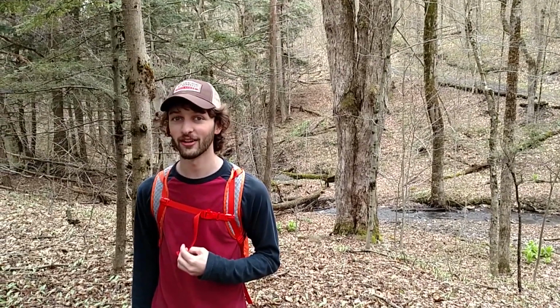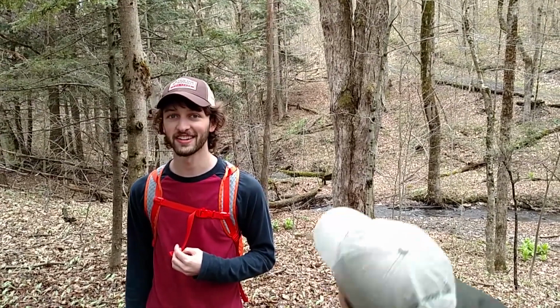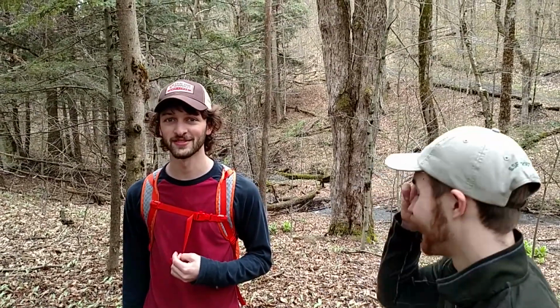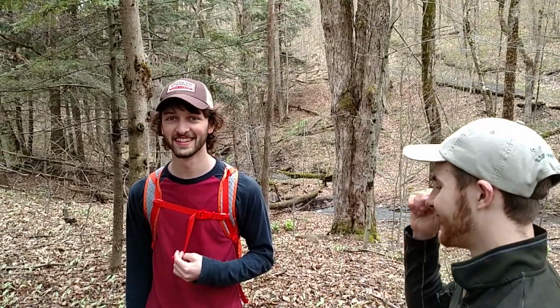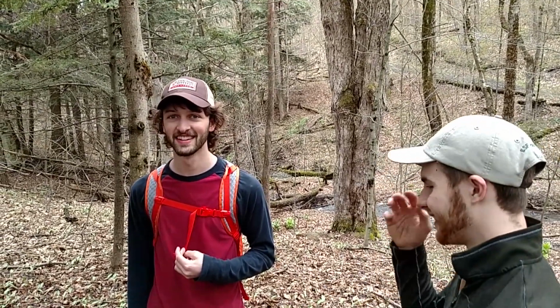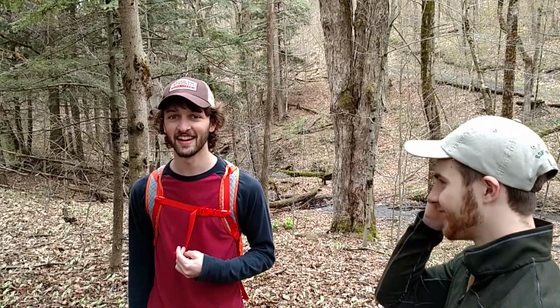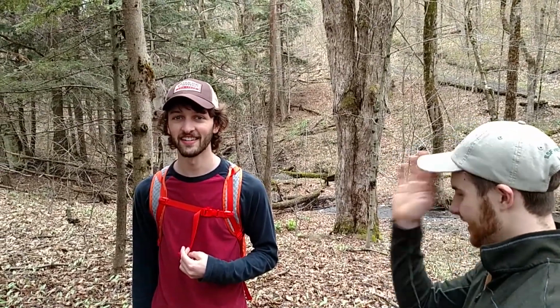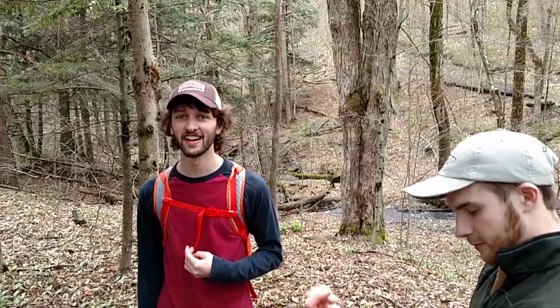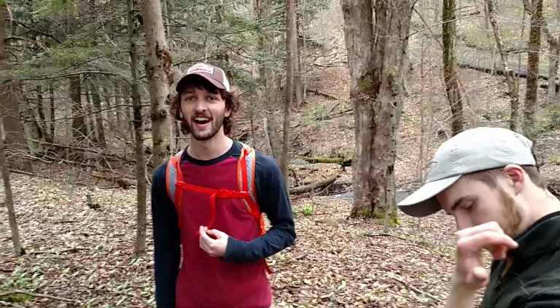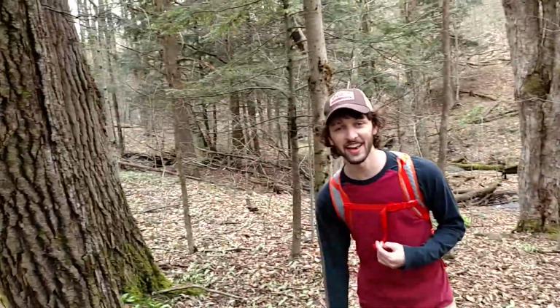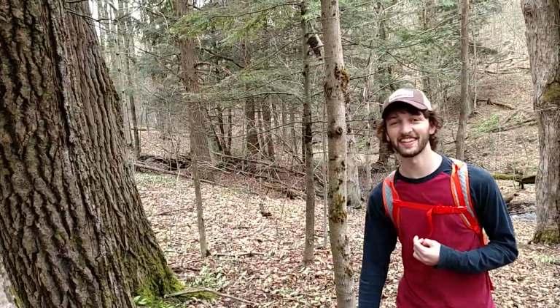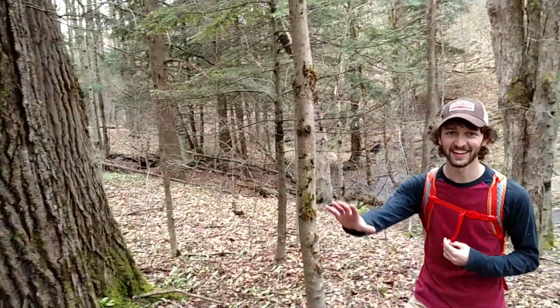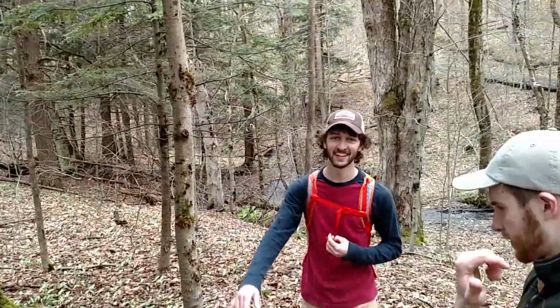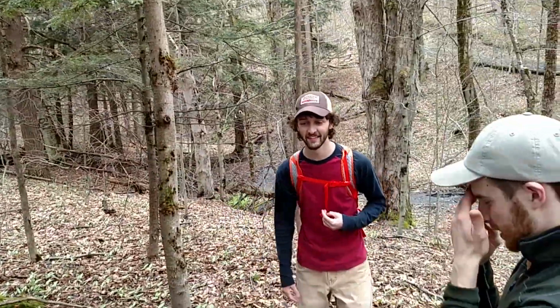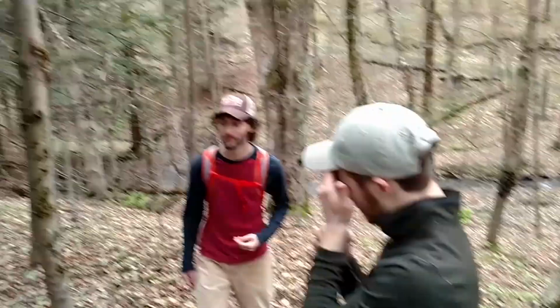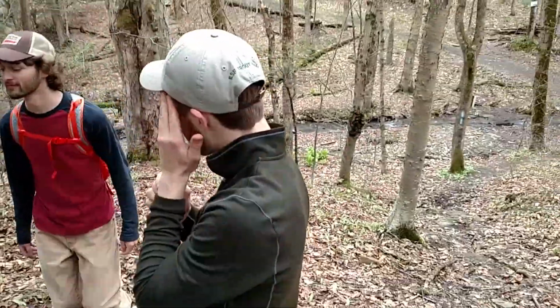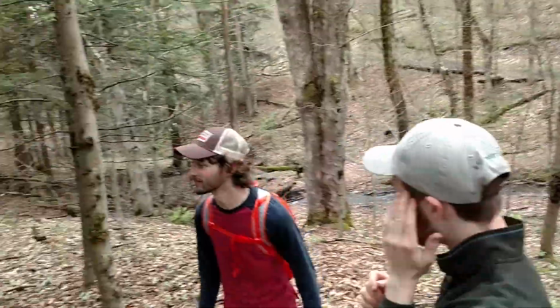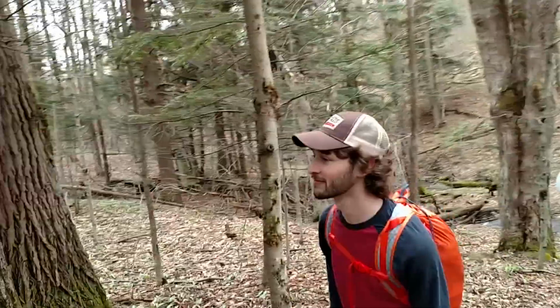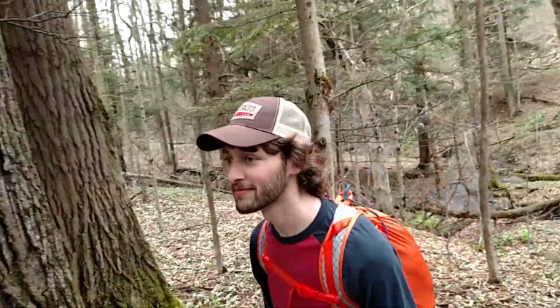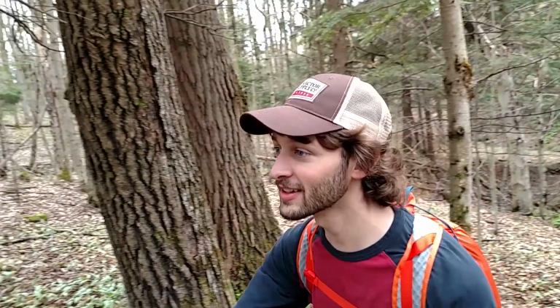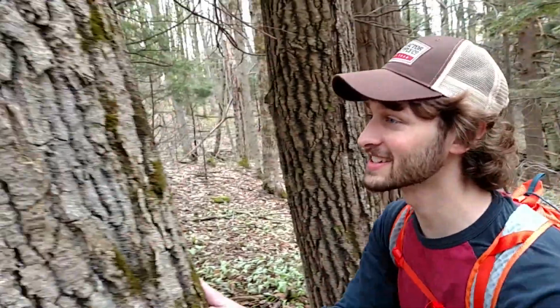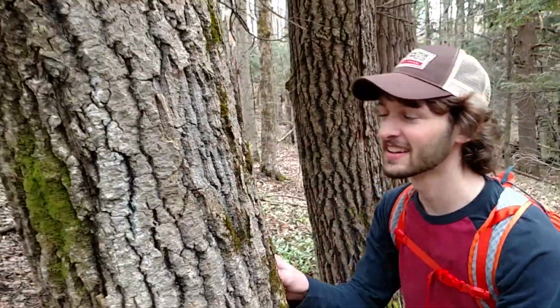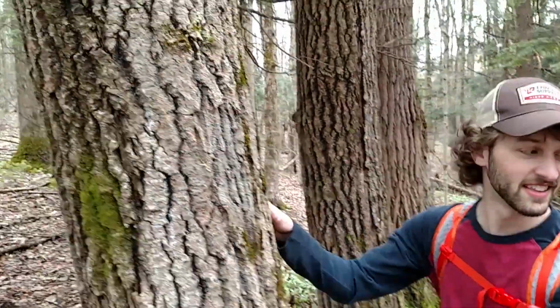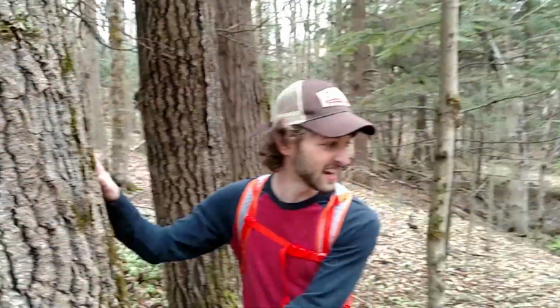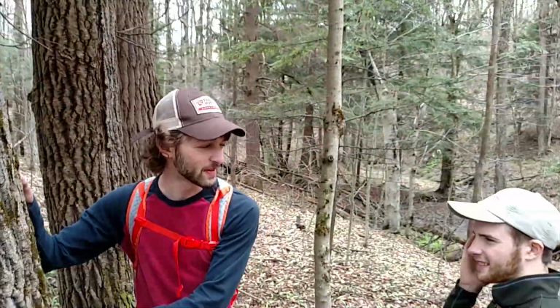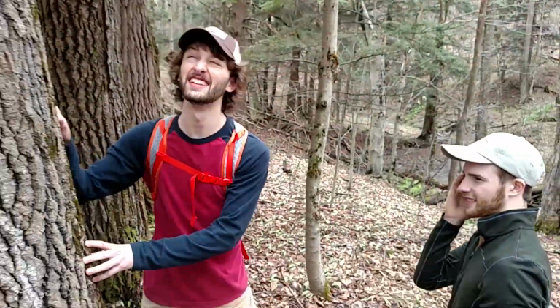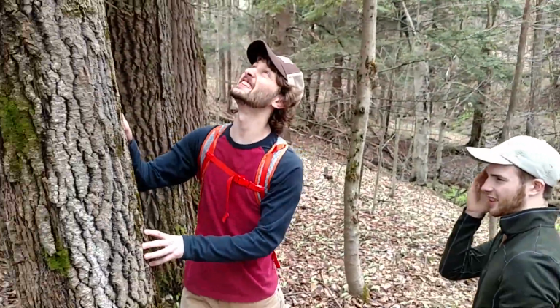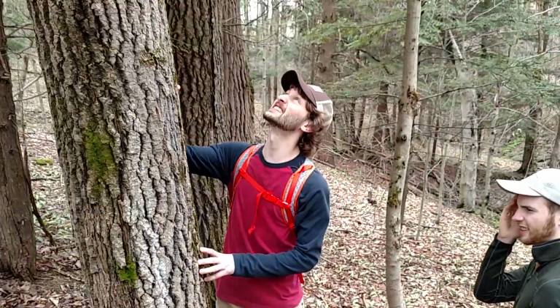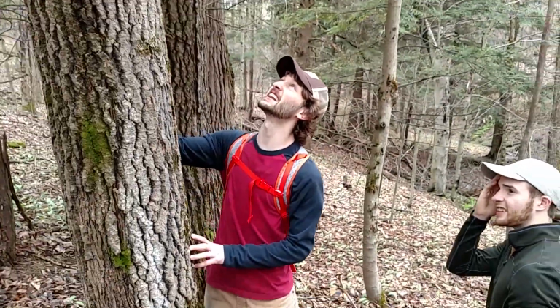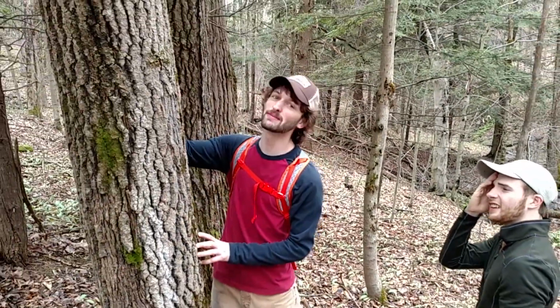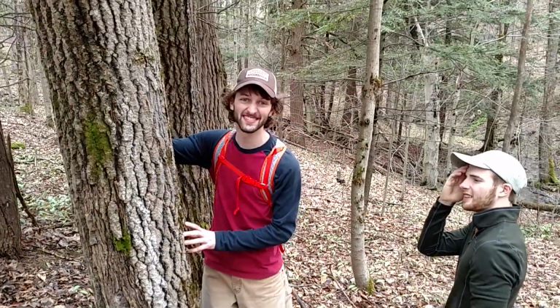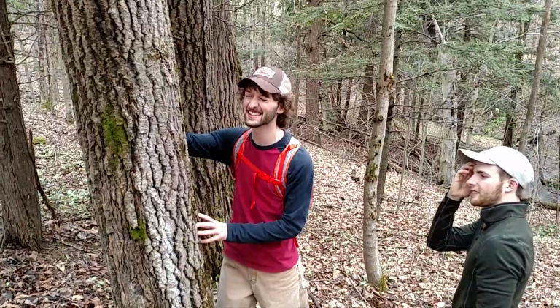Hey look at this — what is it? This is an aspen. How can you tell? You can tell it's an aspen because of the way it is.